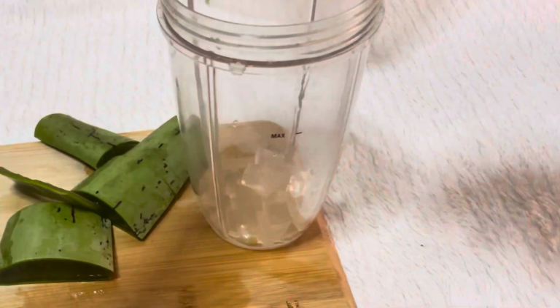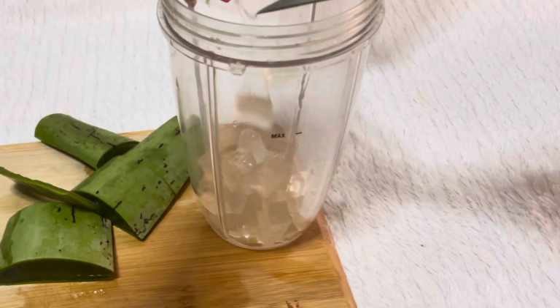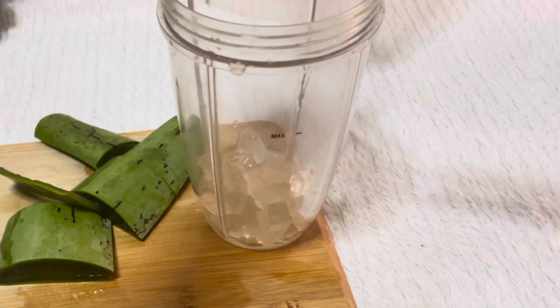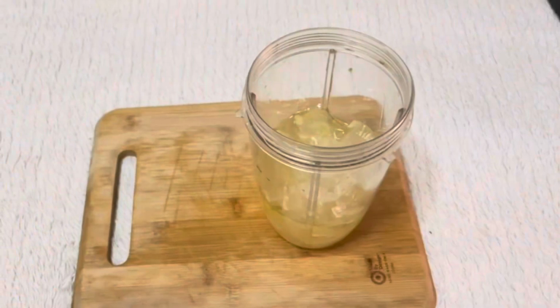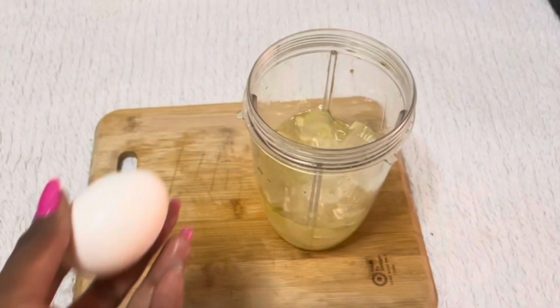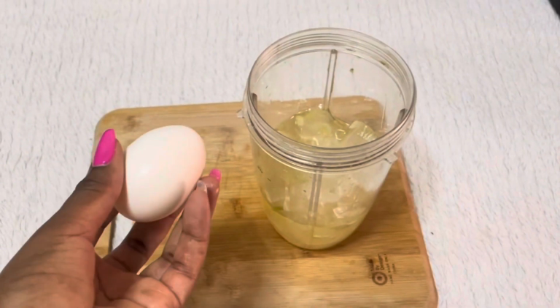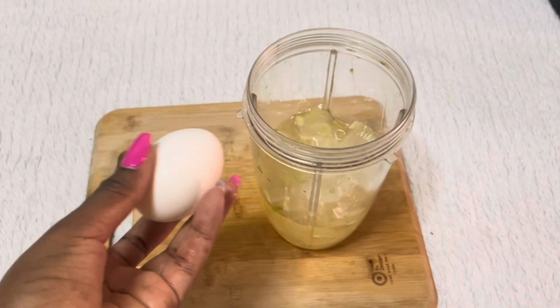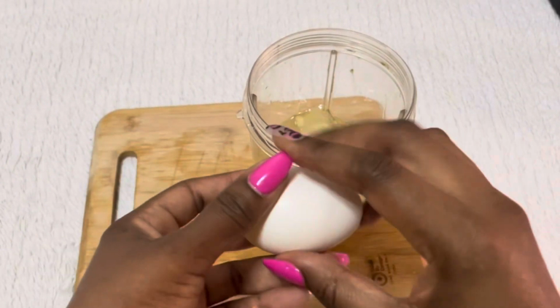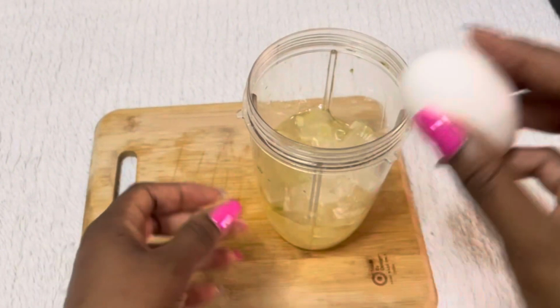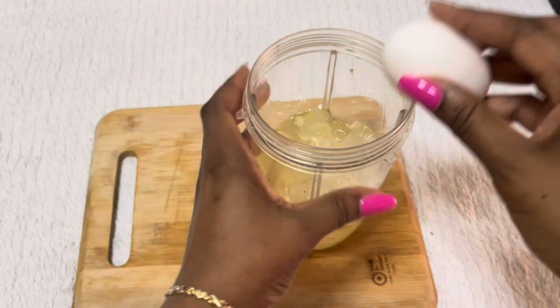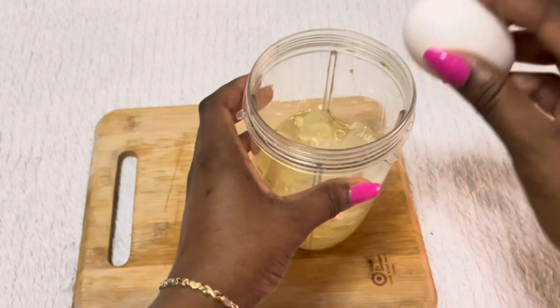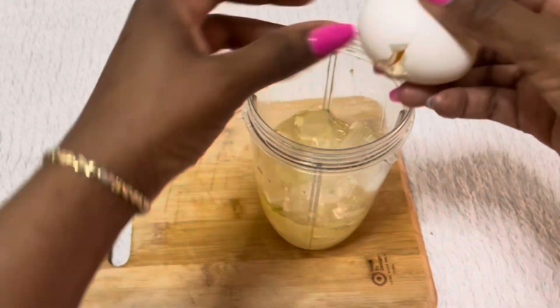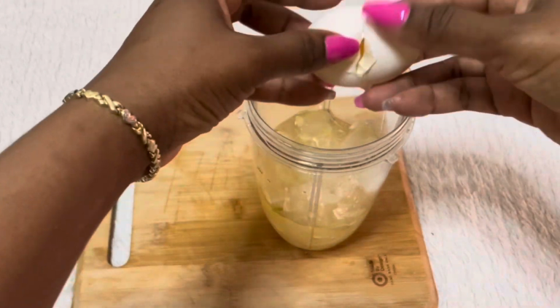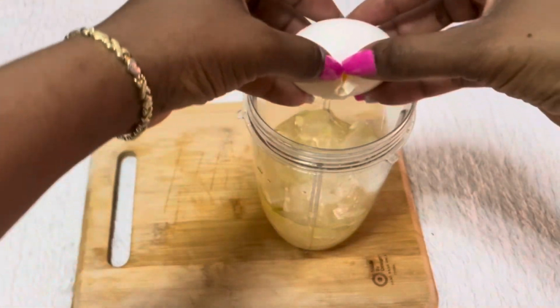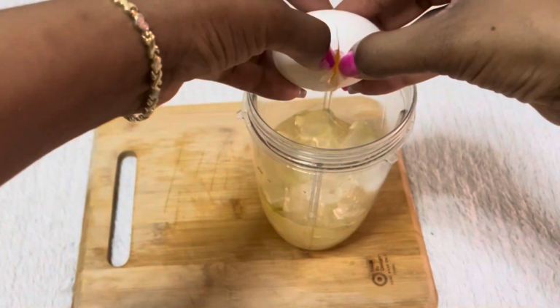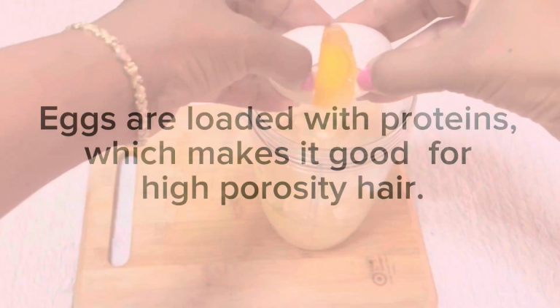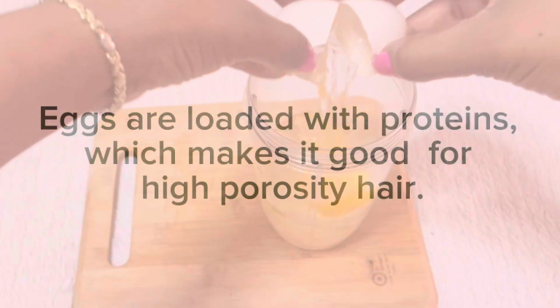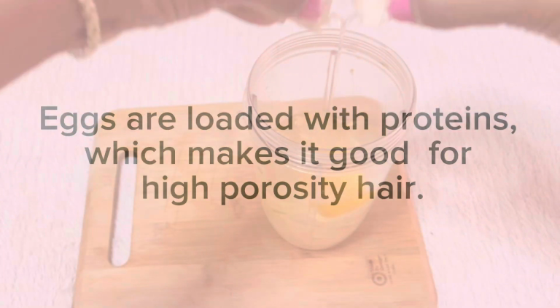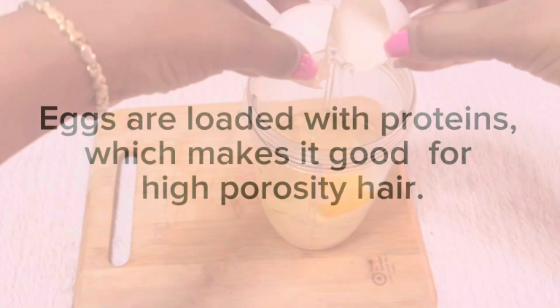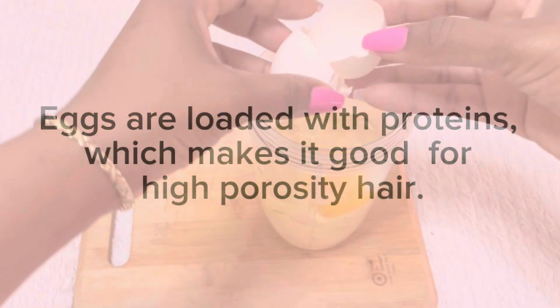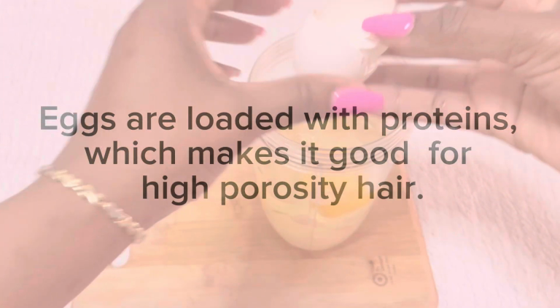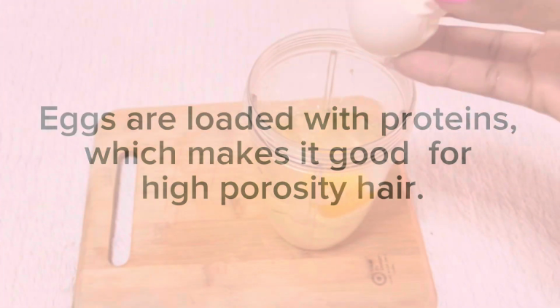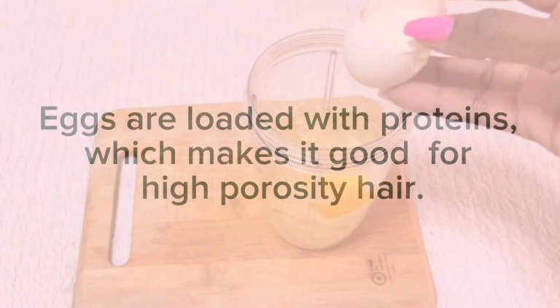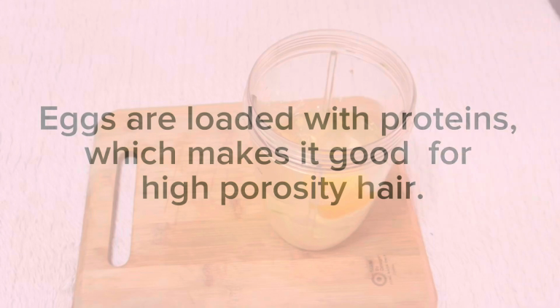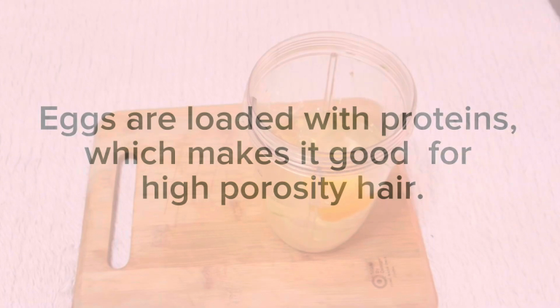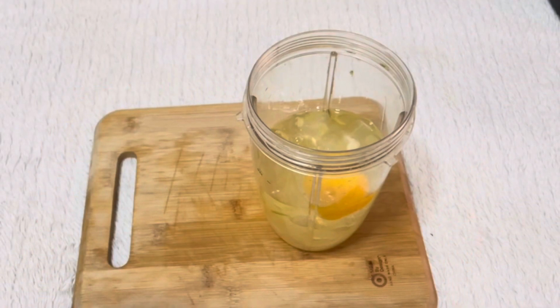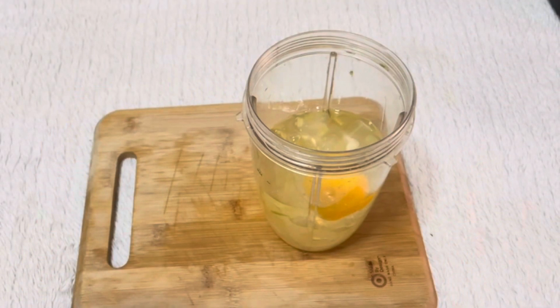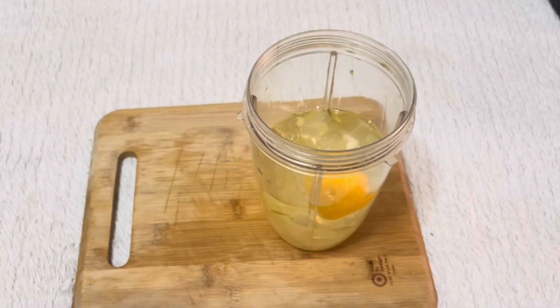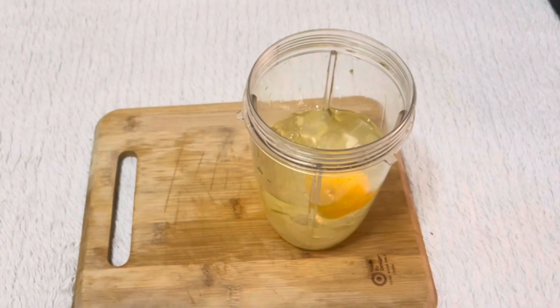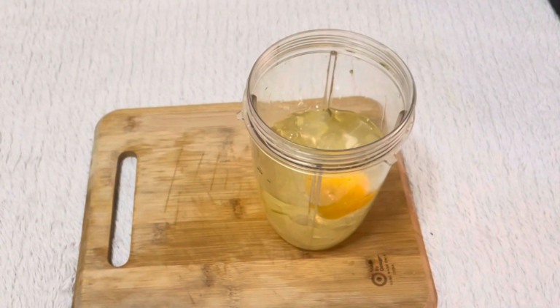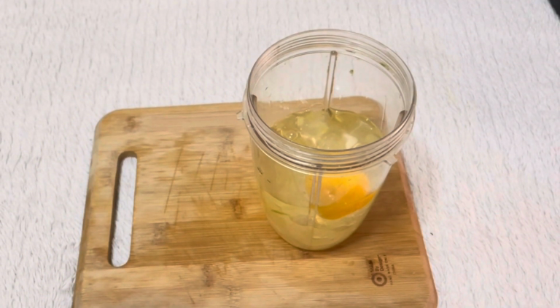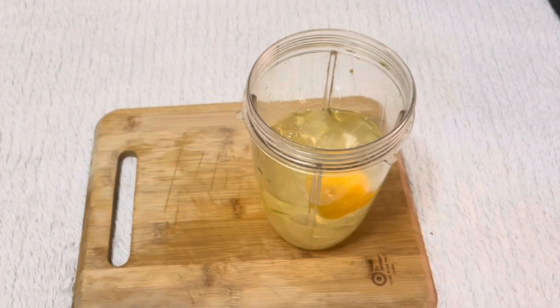After extracting the gel and putting it on top of my blender, I'm going to add one egg. Eggs are loaded with protein, which makes them great for high porosity hair because they help strengthen weak hair strands.